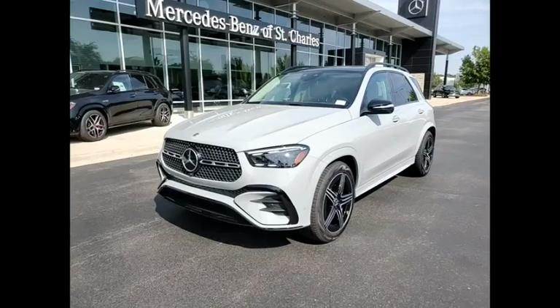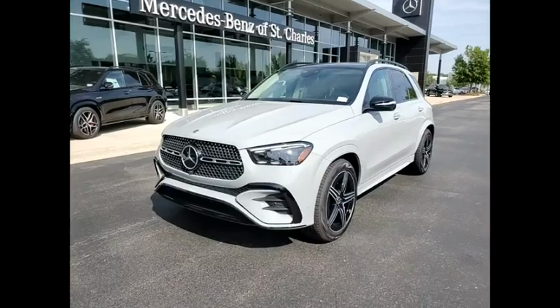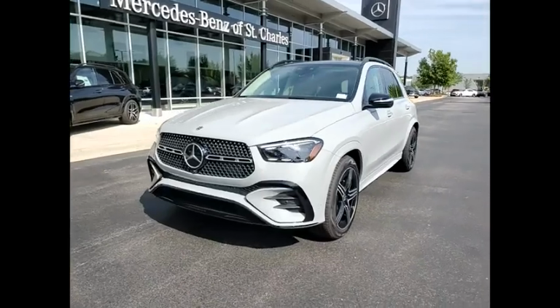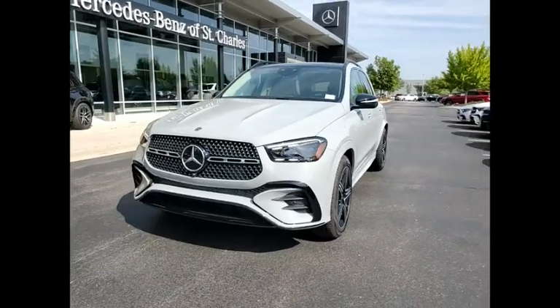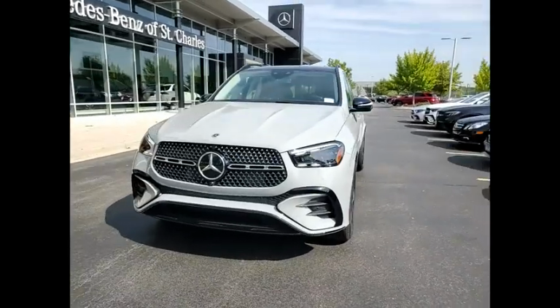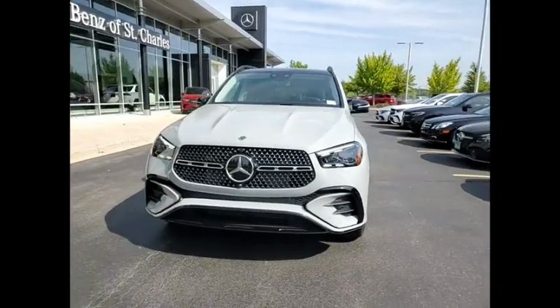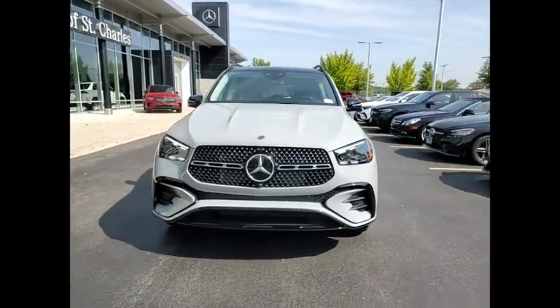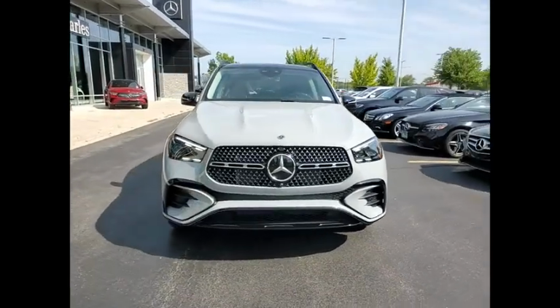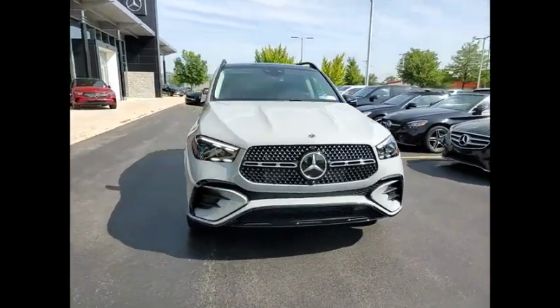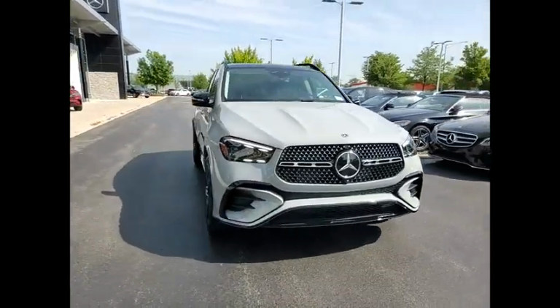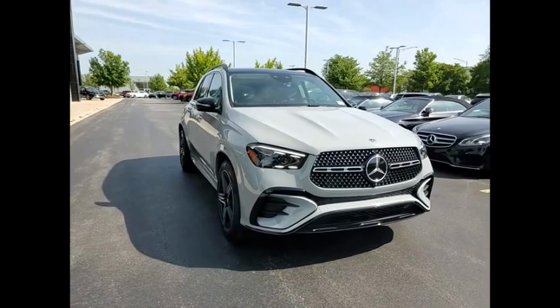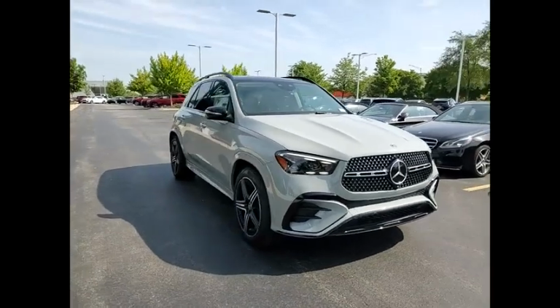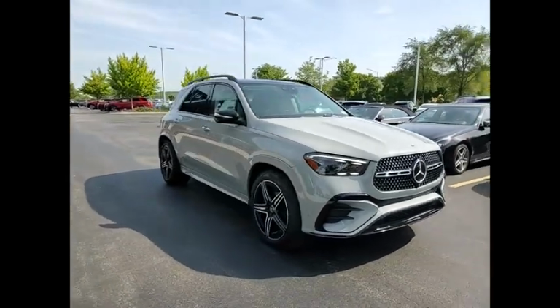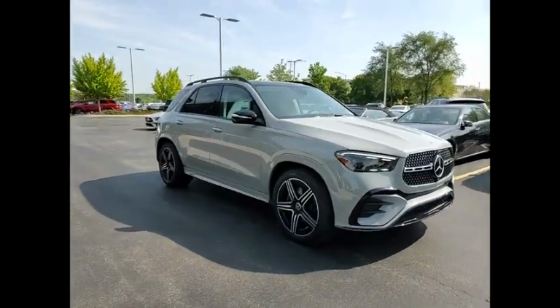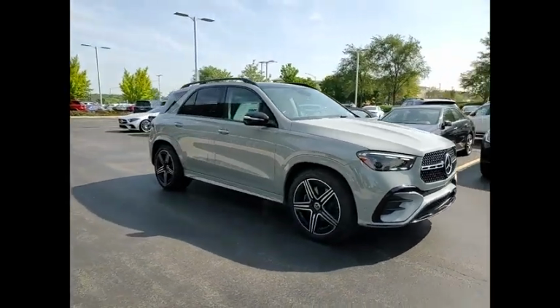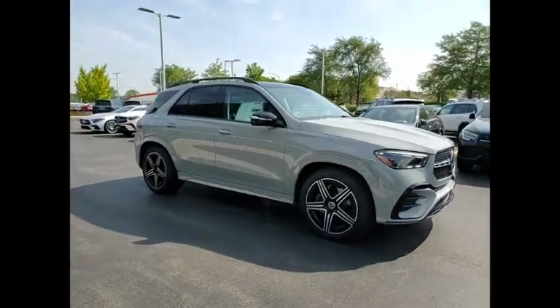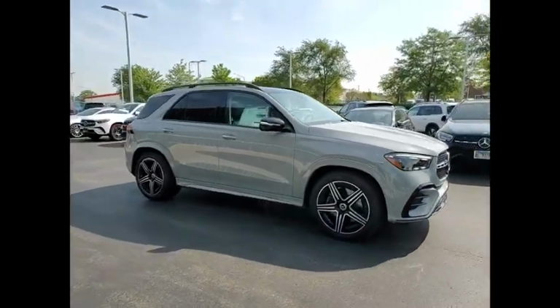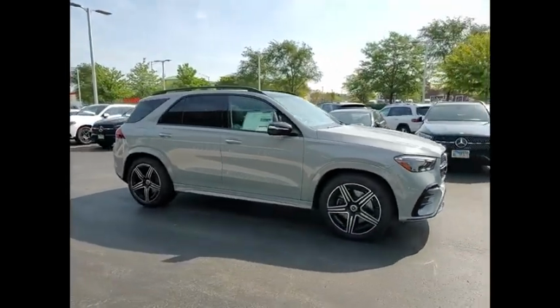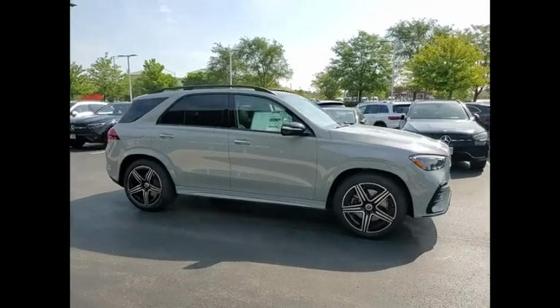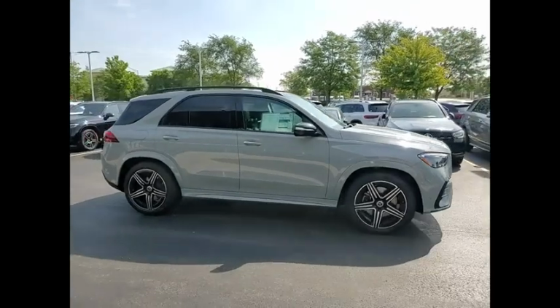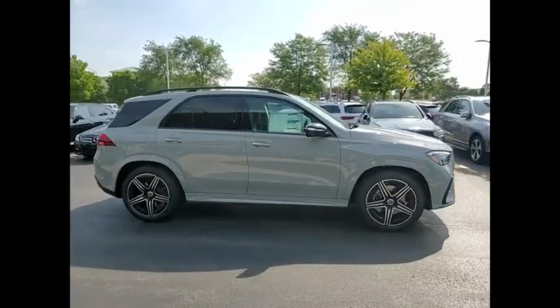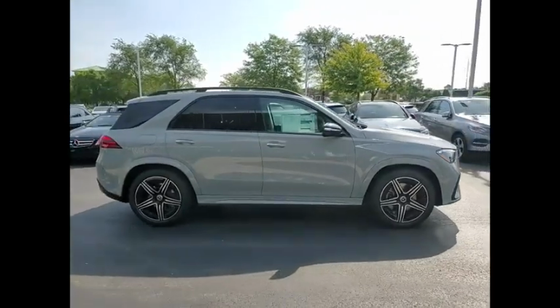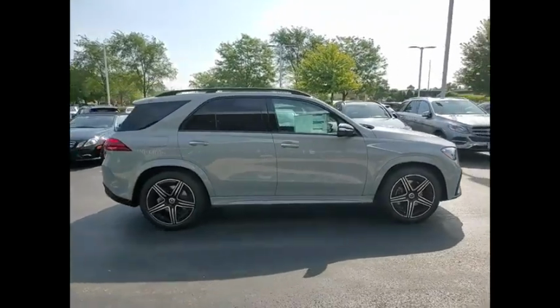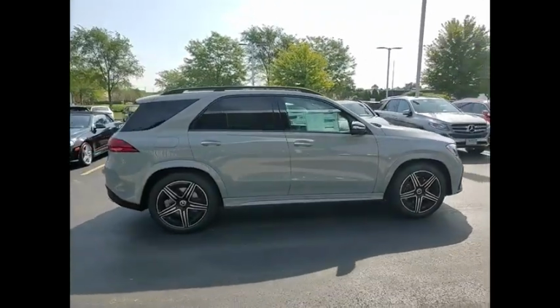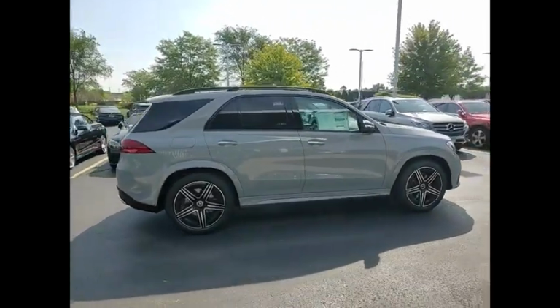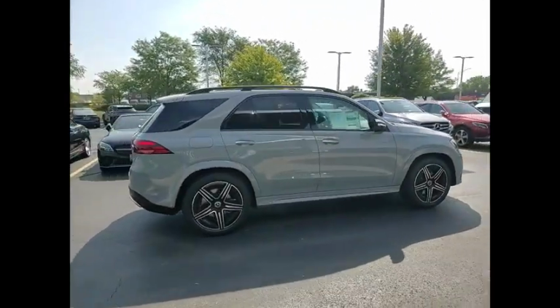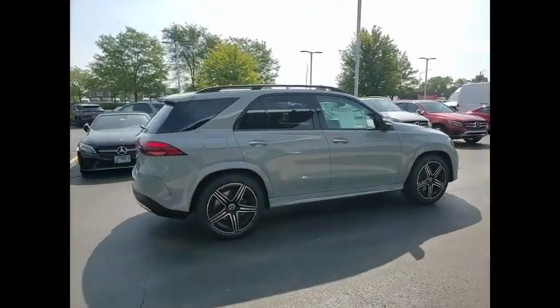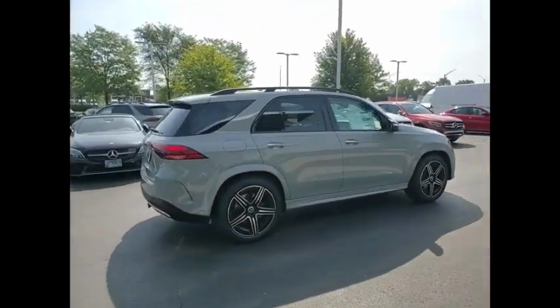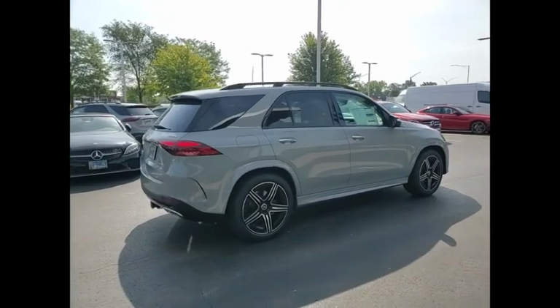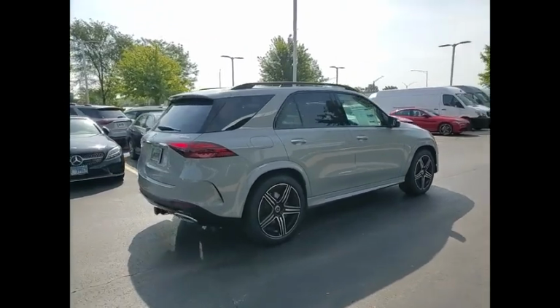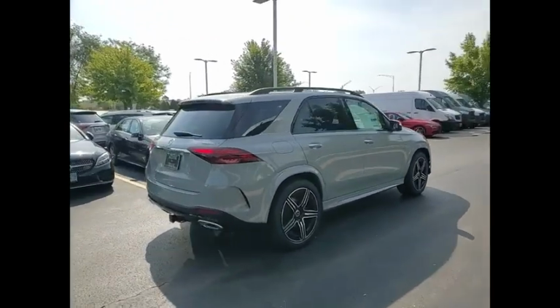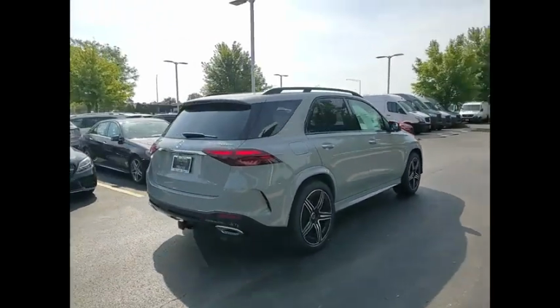Make a great choice today with the 2025 Mercedes-Benz GLE. The GLE comes with a full Mercedes luxury experience. It combines the sport sedan performance with SUV stability.